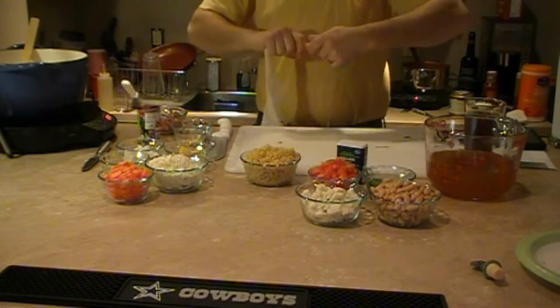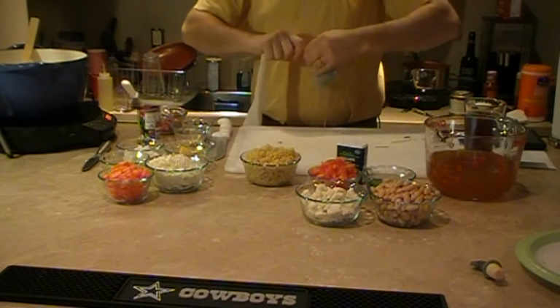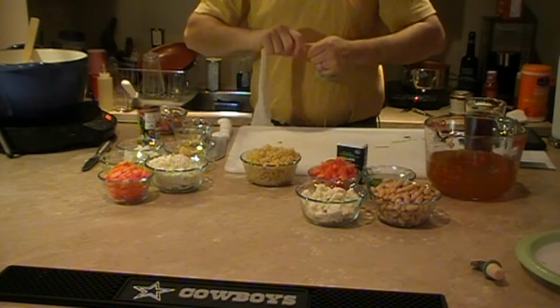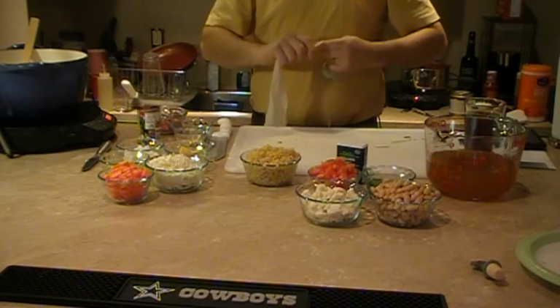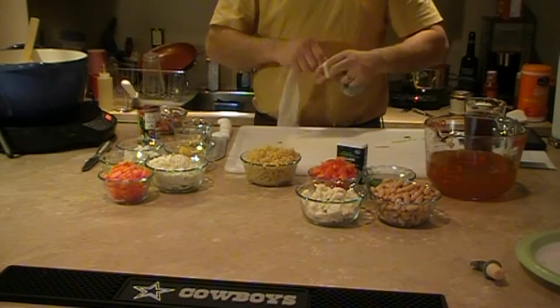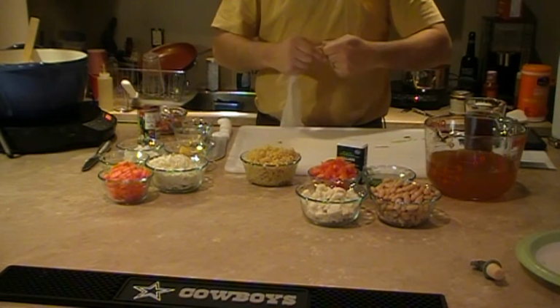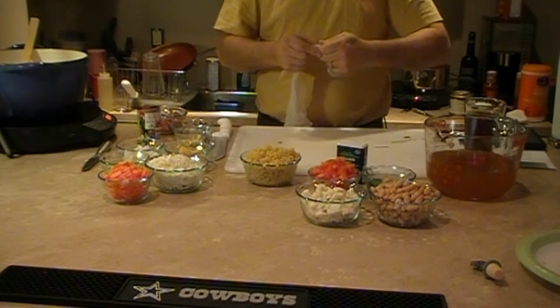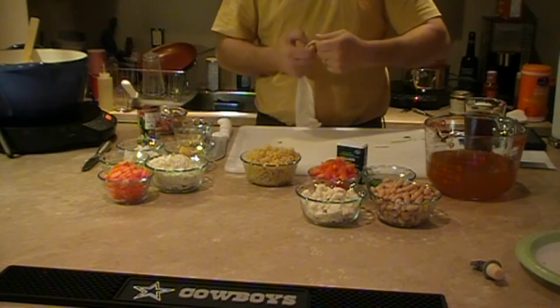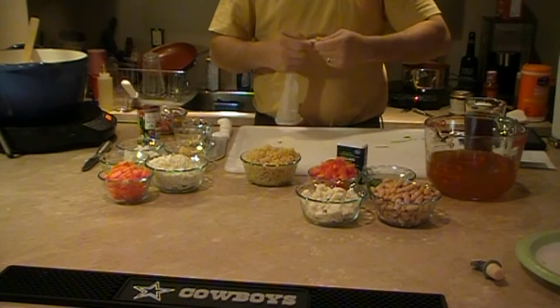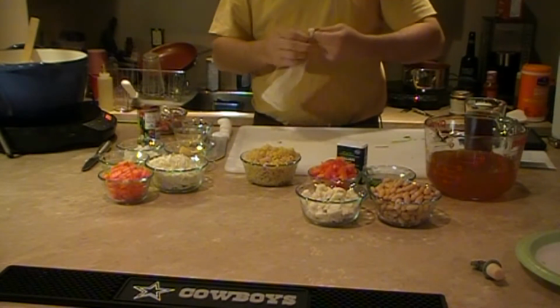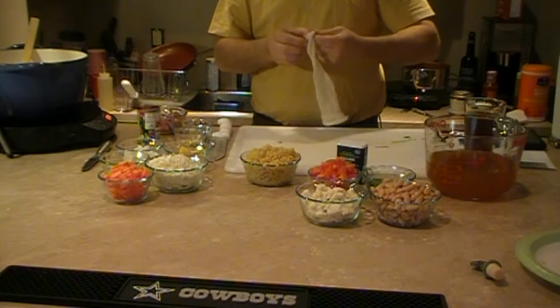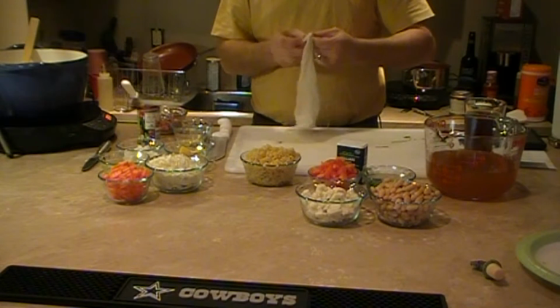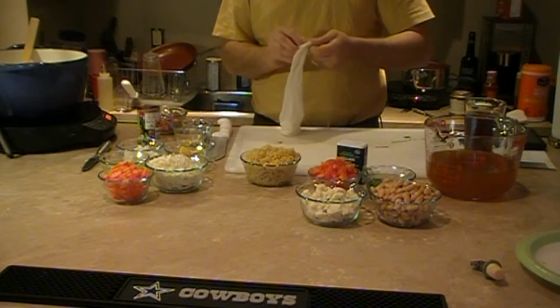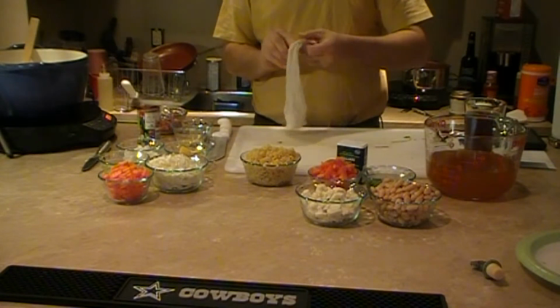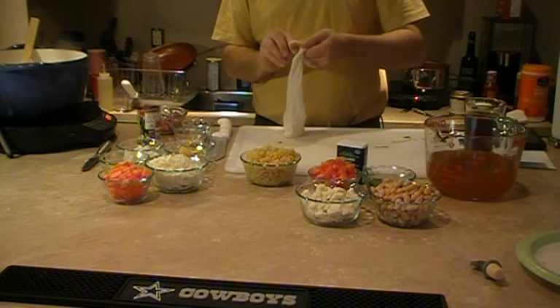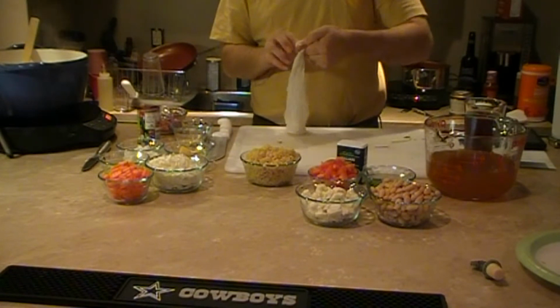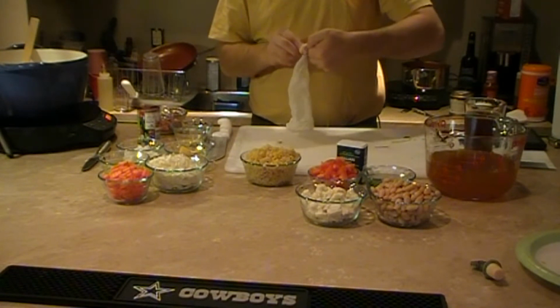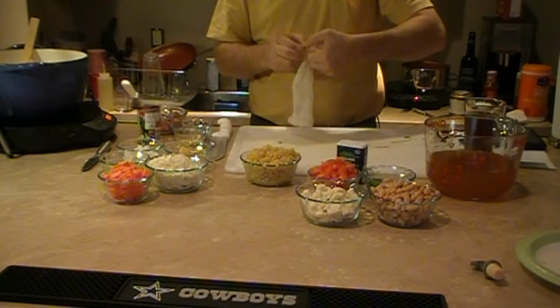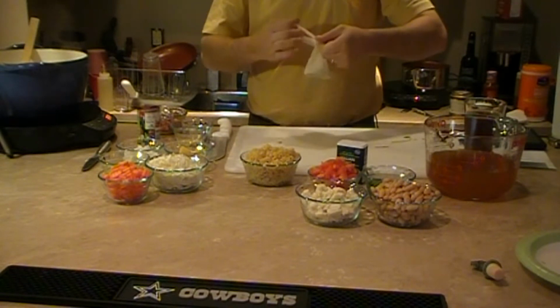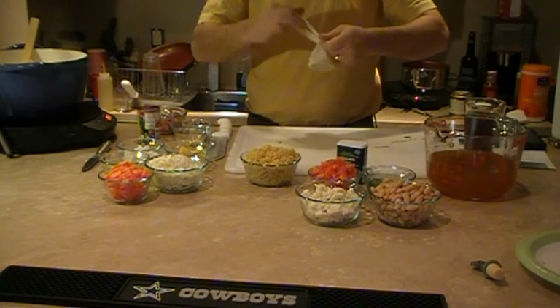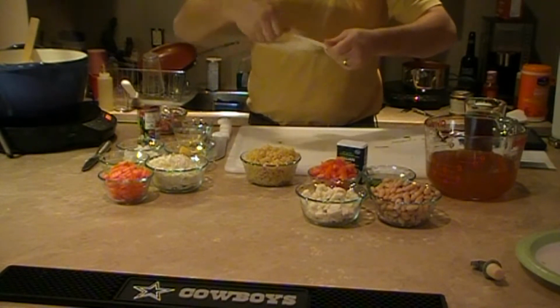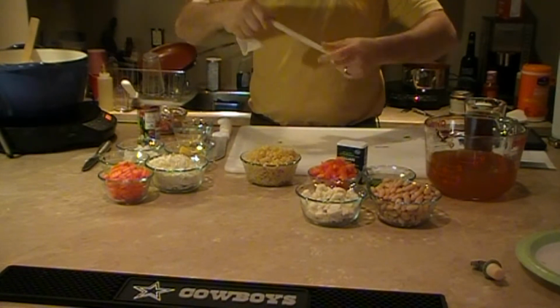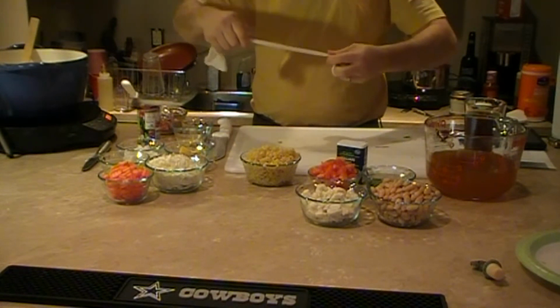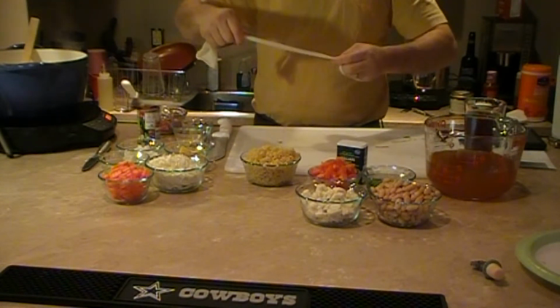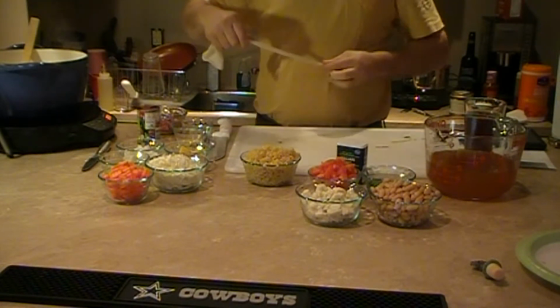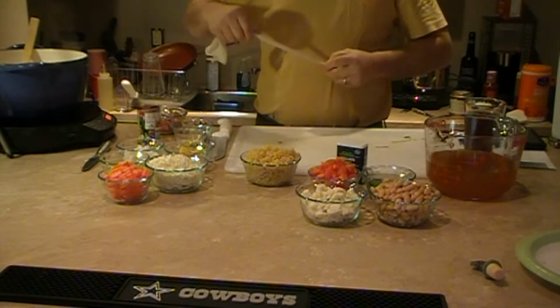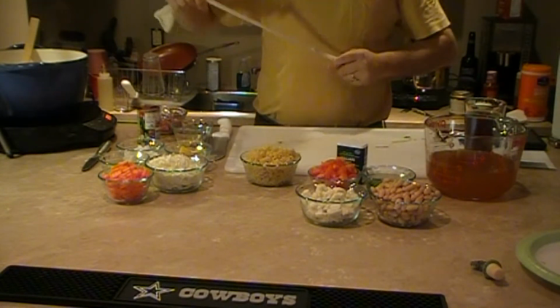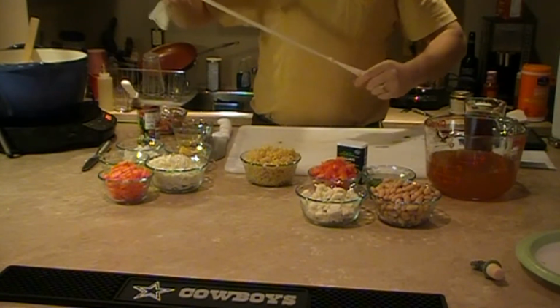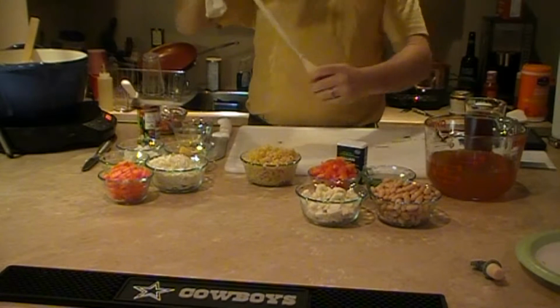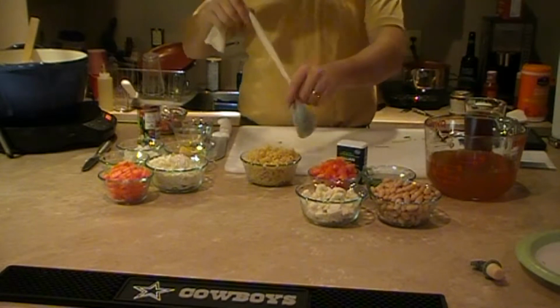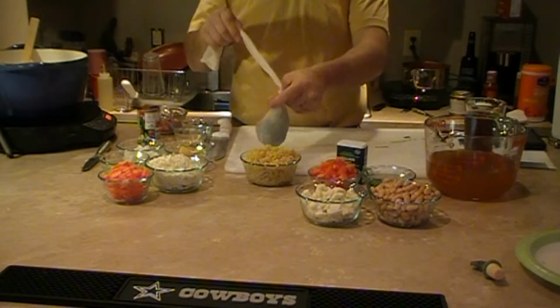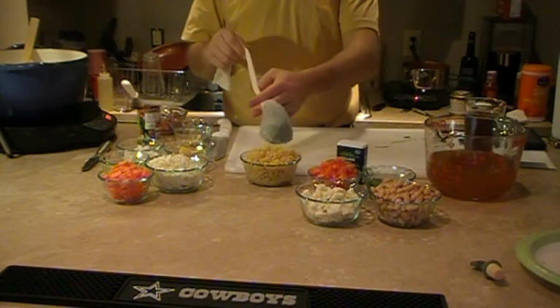I'll tie it off. This is only 50 cents for a pair at Walmart, and there's my bouquet garni.